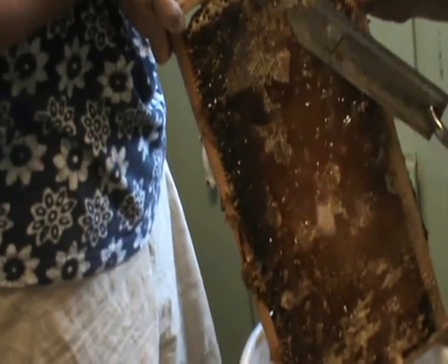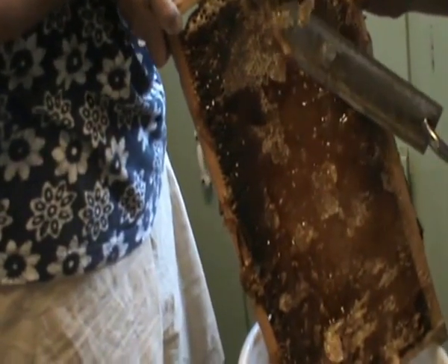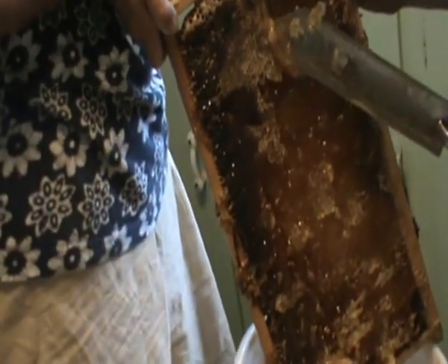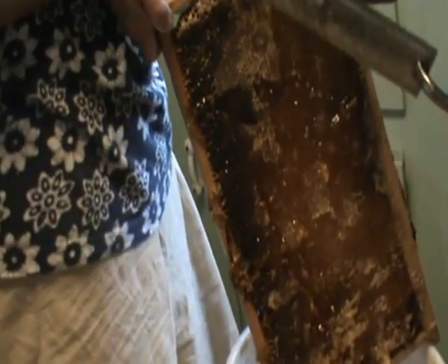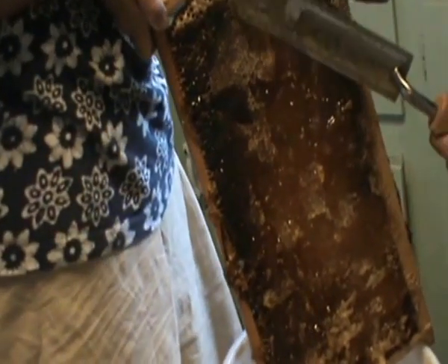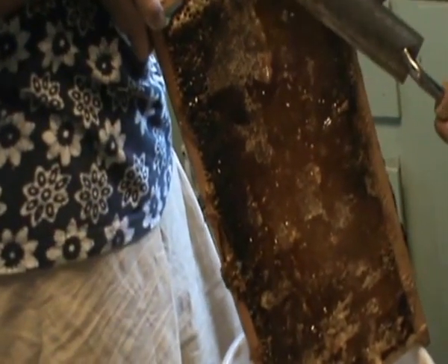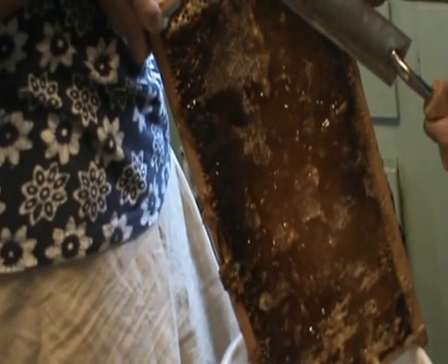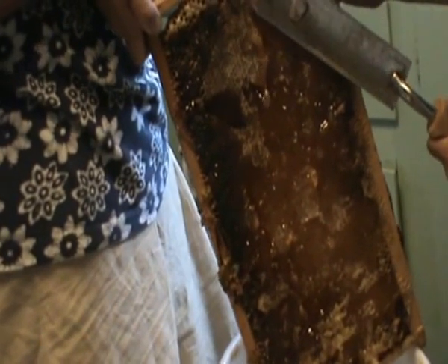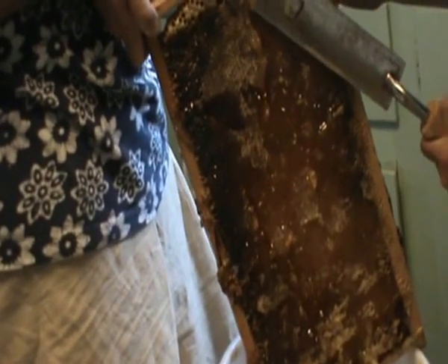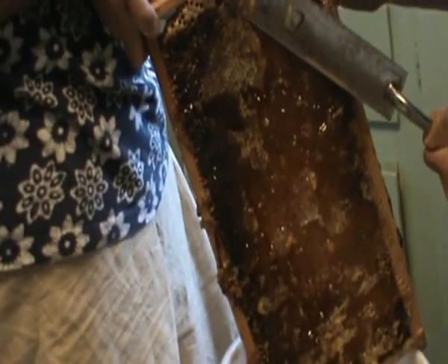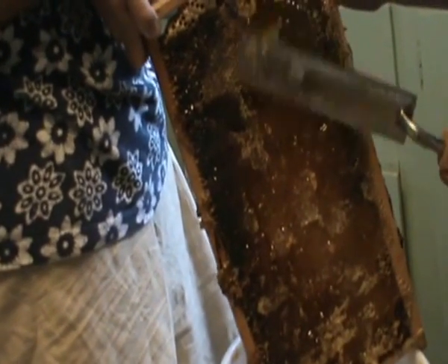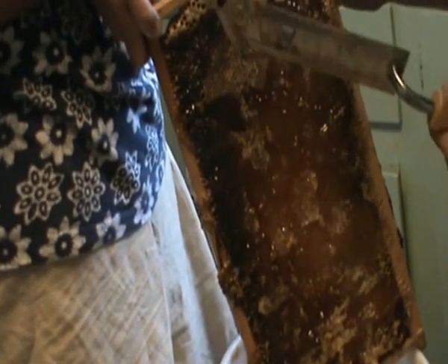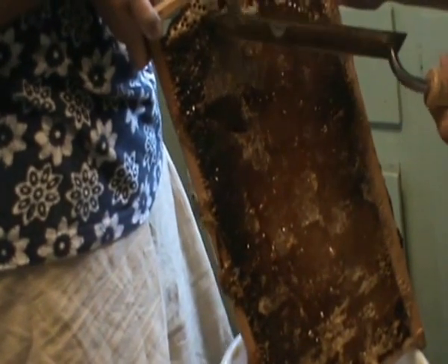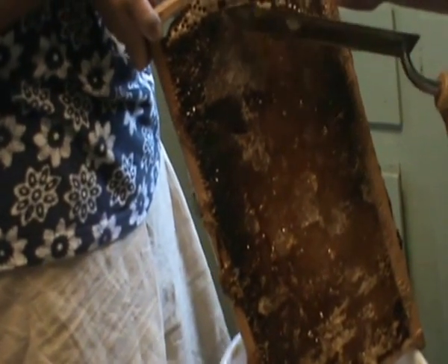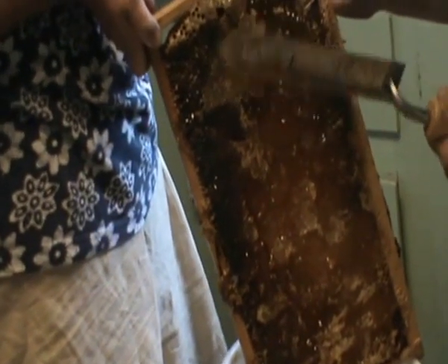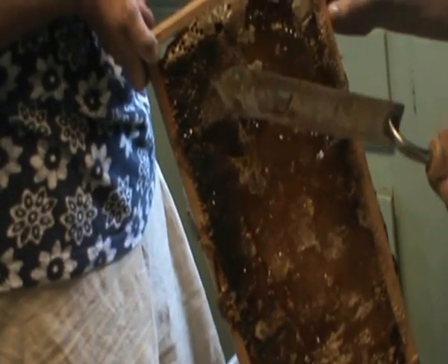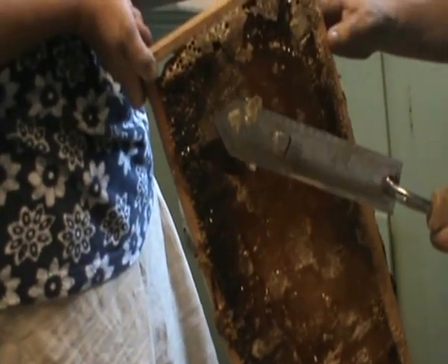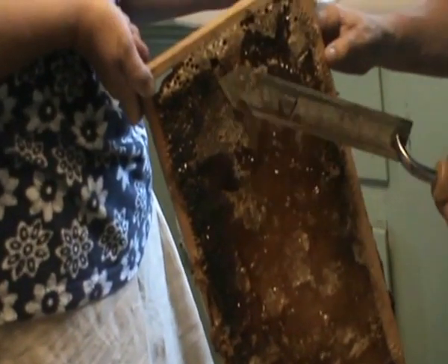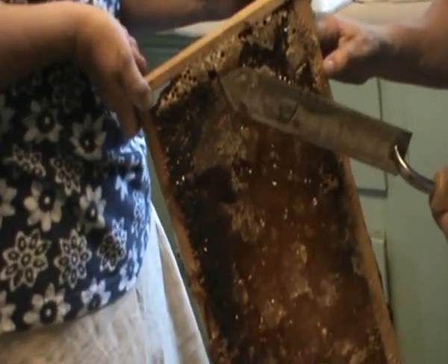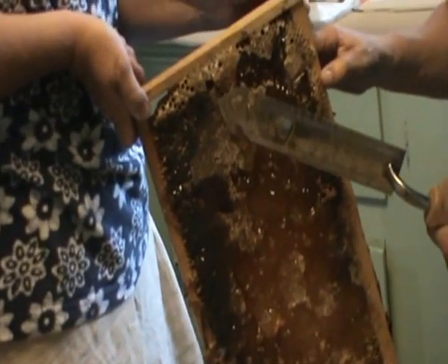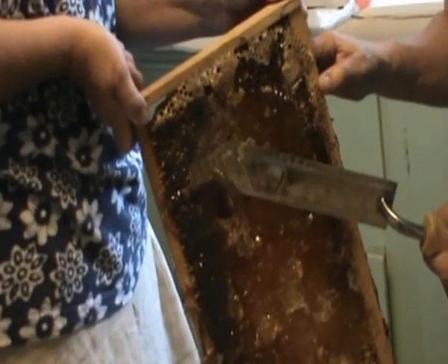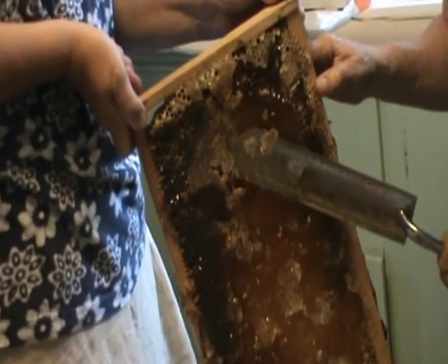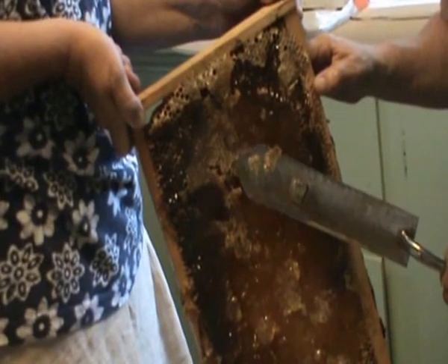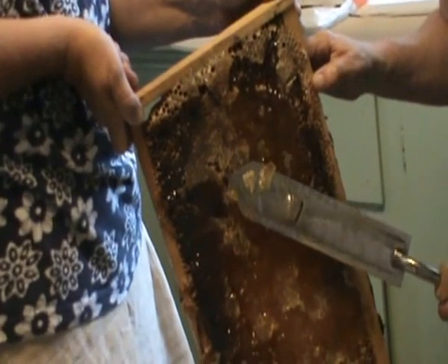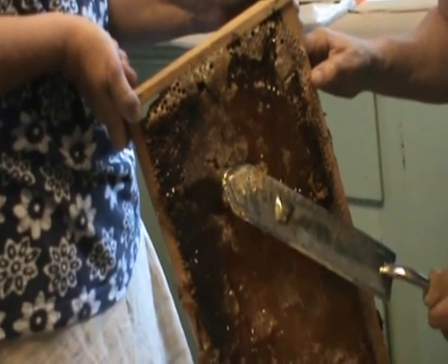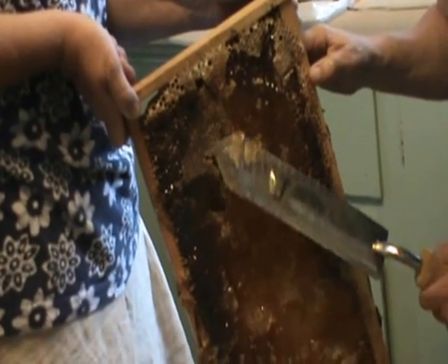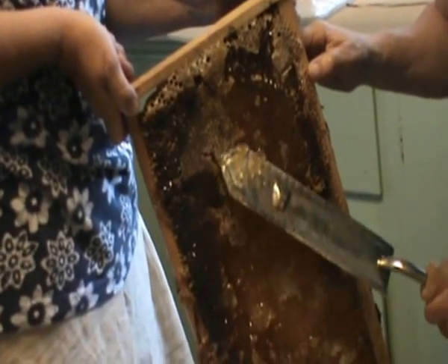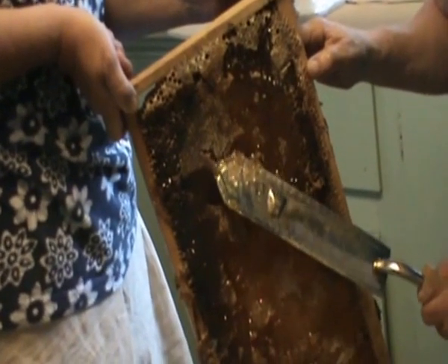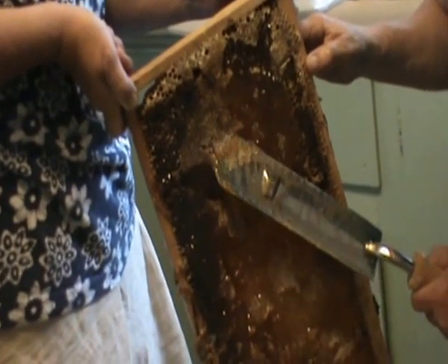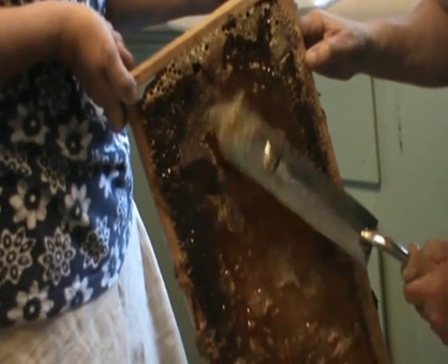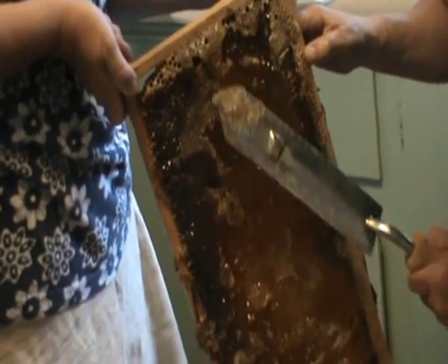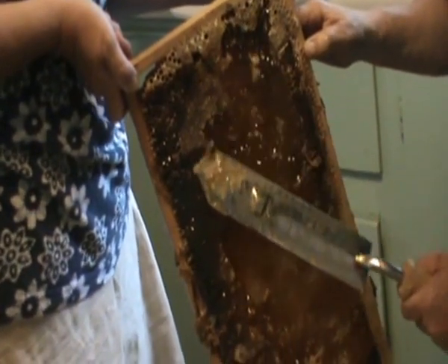We'll set it outside and let the bees clean up the honey, because they'll clean up the wax and all. And if you don't watch it and leave it long enough, they'll take all the wax and put it back into the hive.